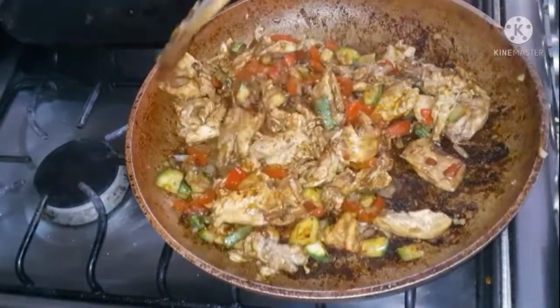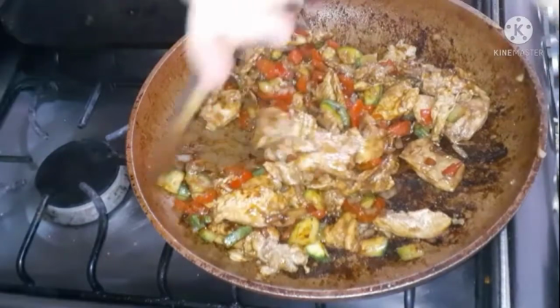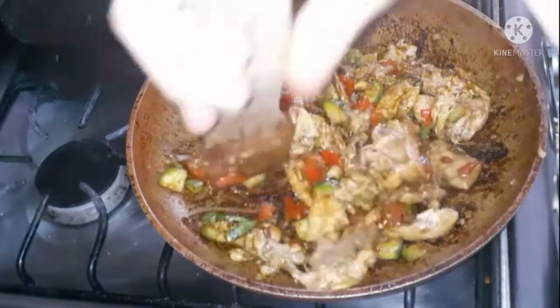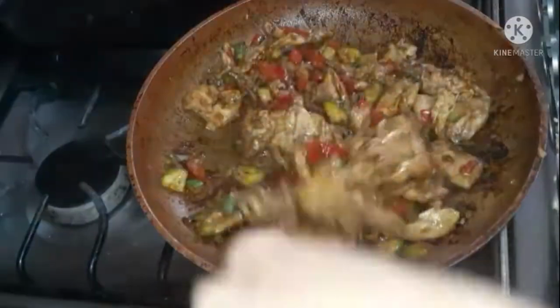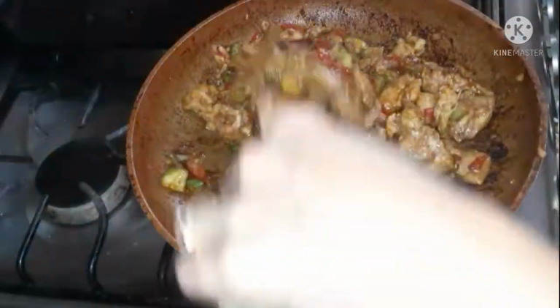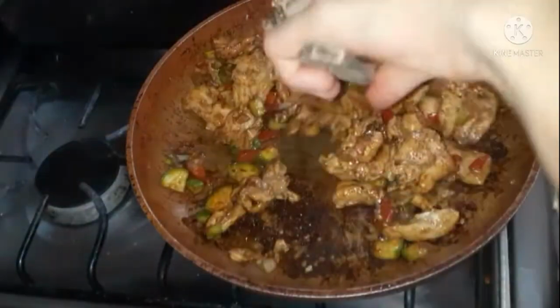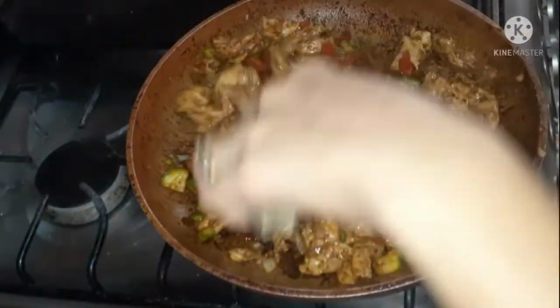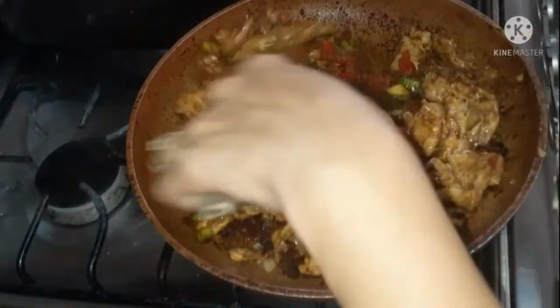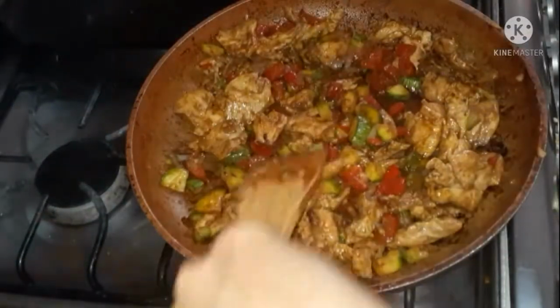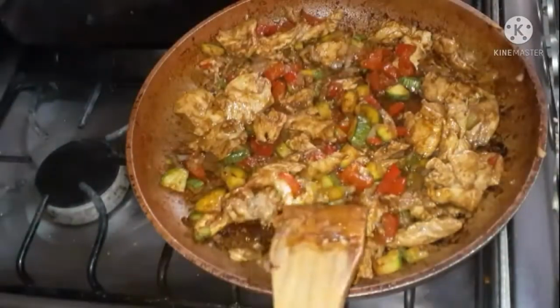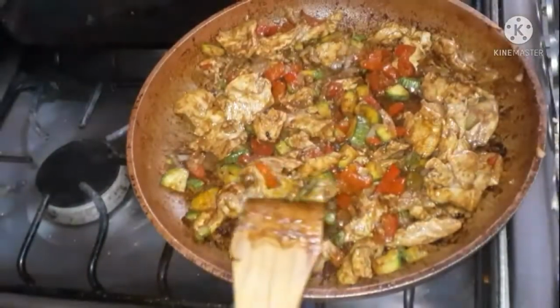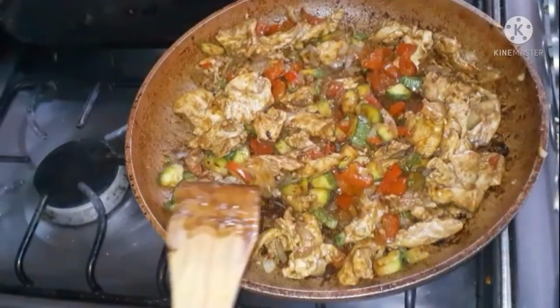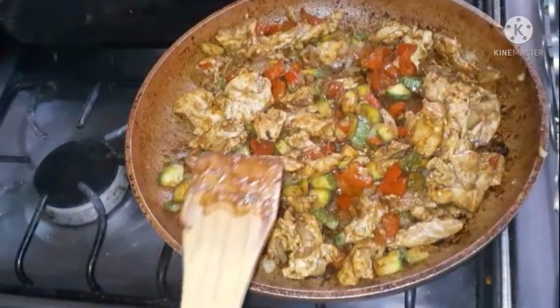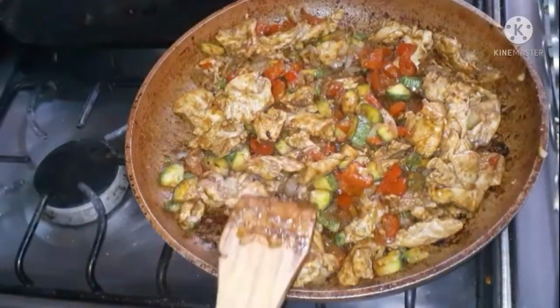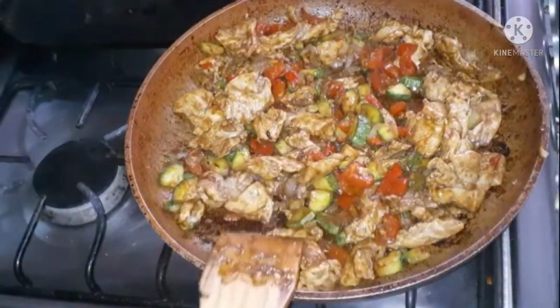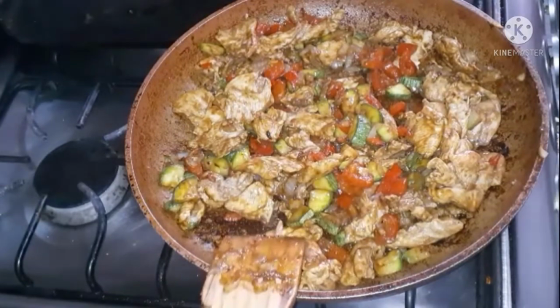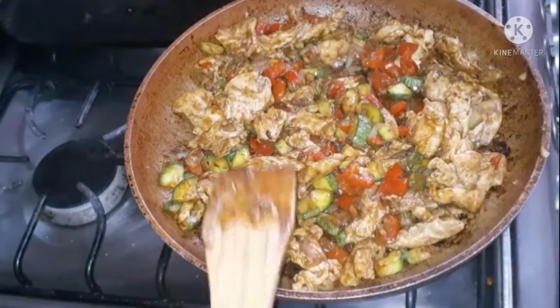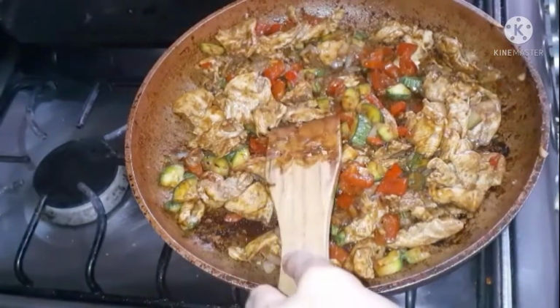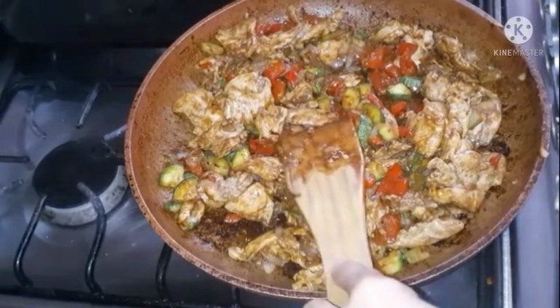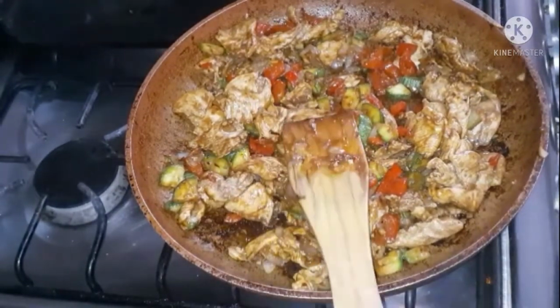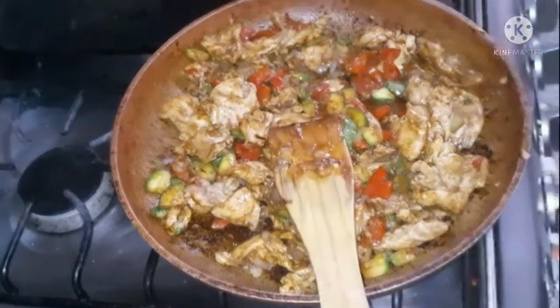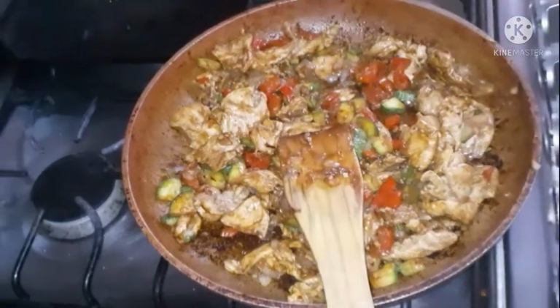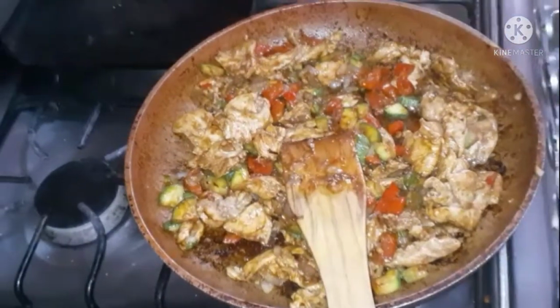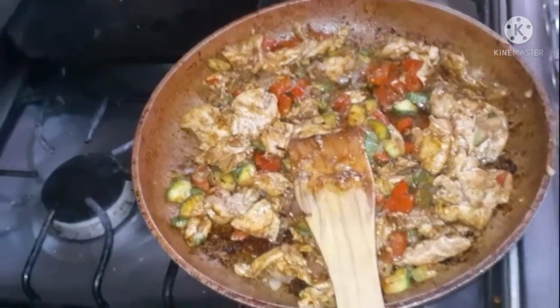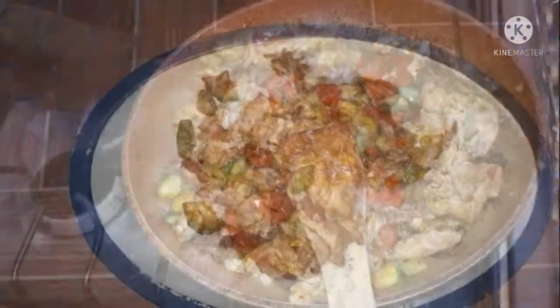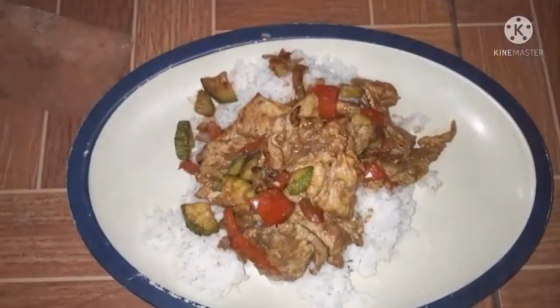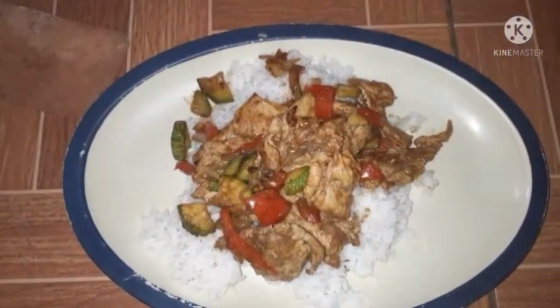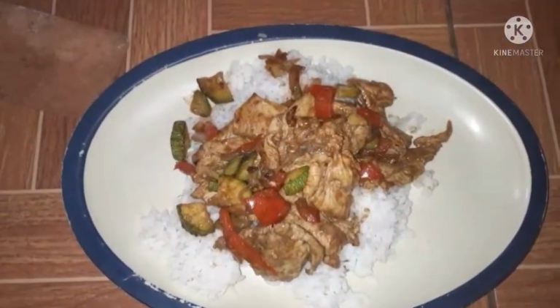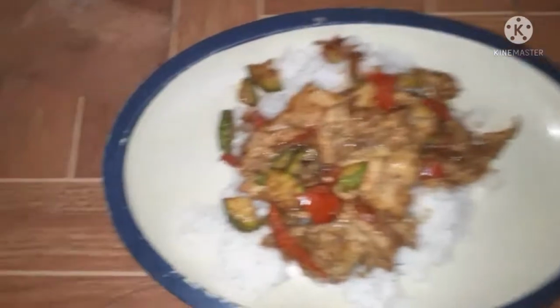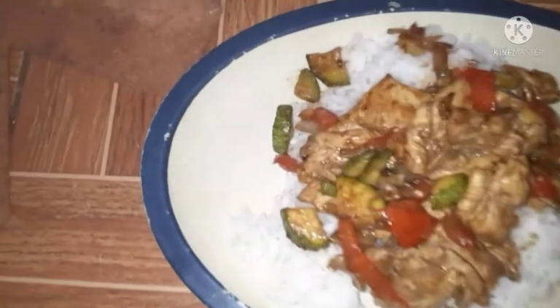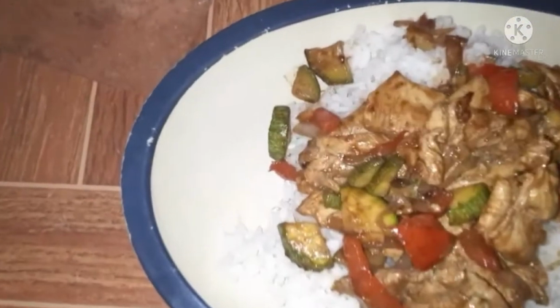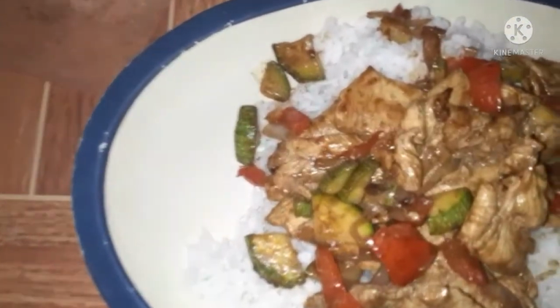This is served with rice that I cooked while I was making the chicken. This is a great healthy meal option and it's now a weekly staple for me. I hope you enjoy! If you like this video, please like and subscribe.